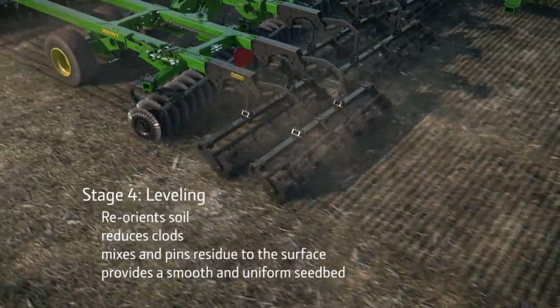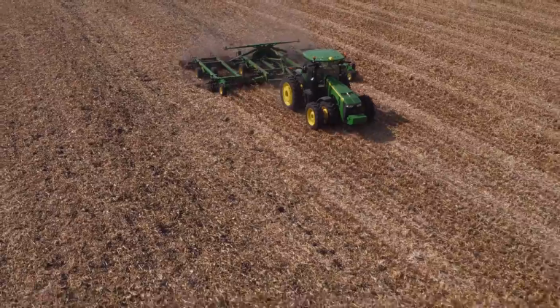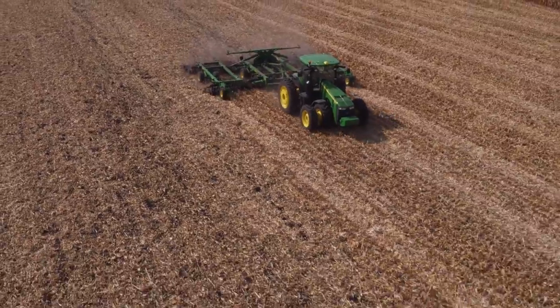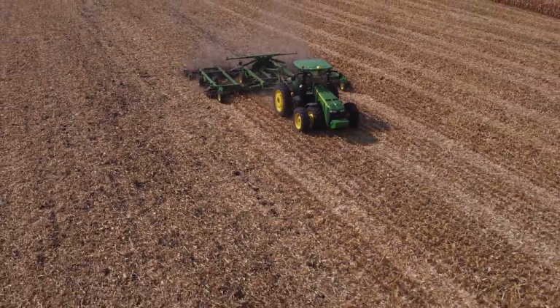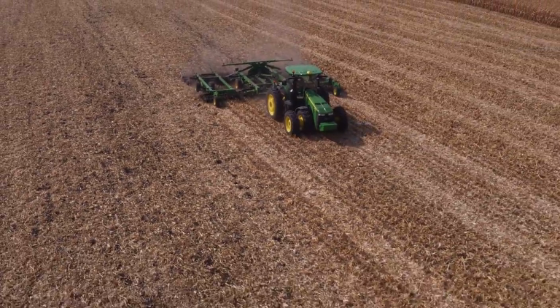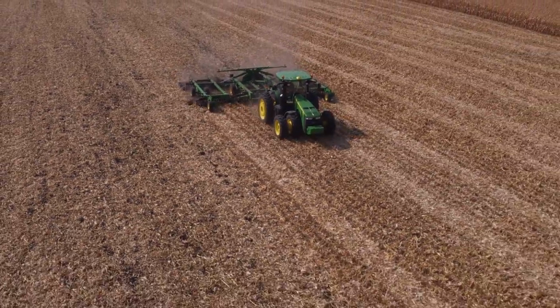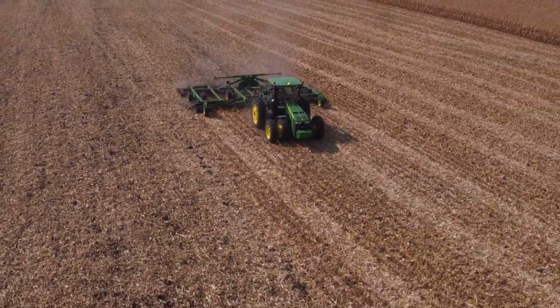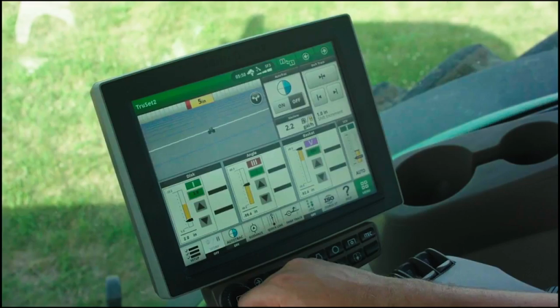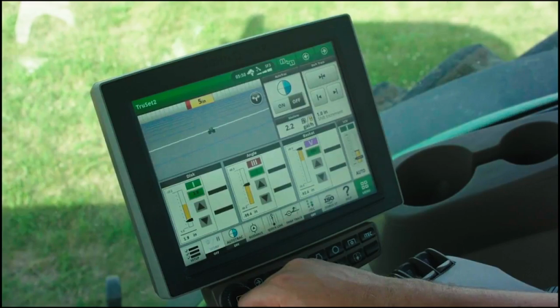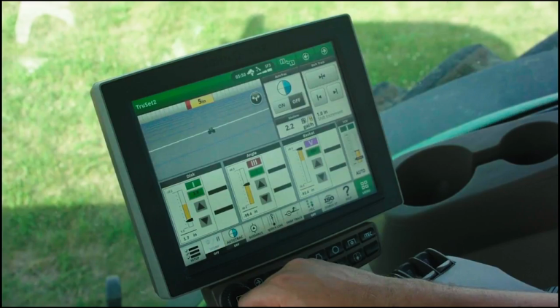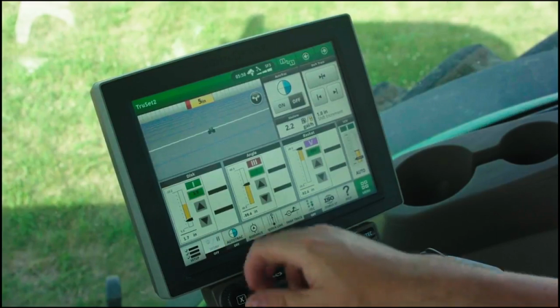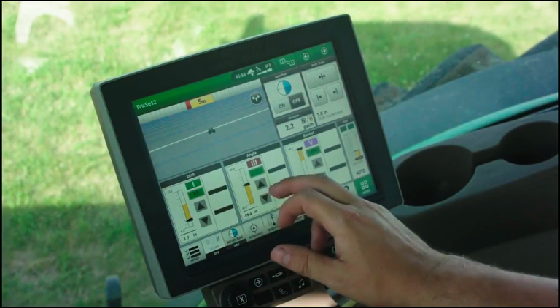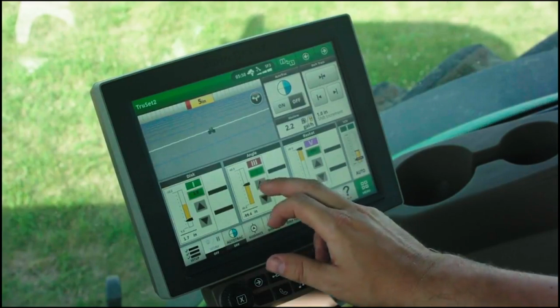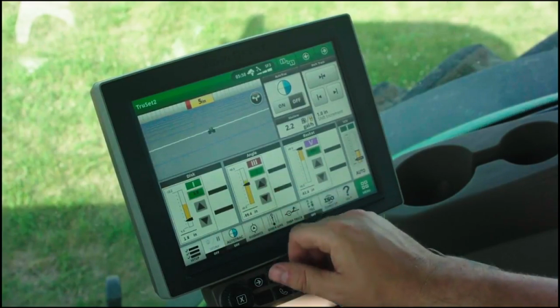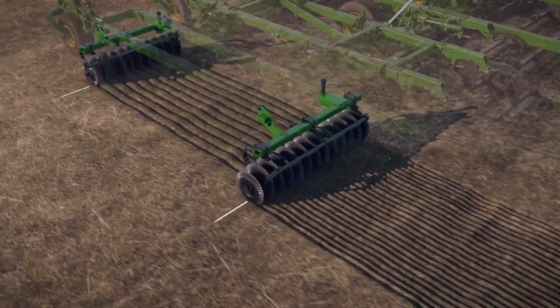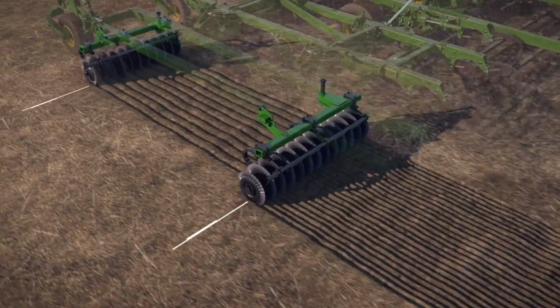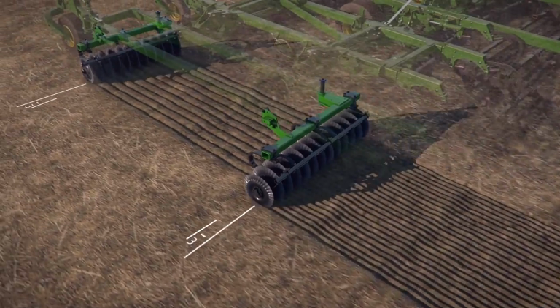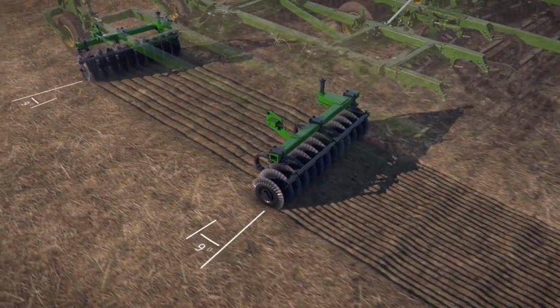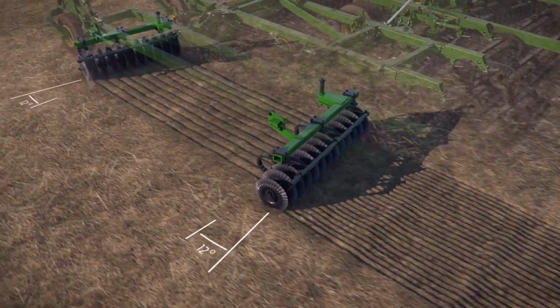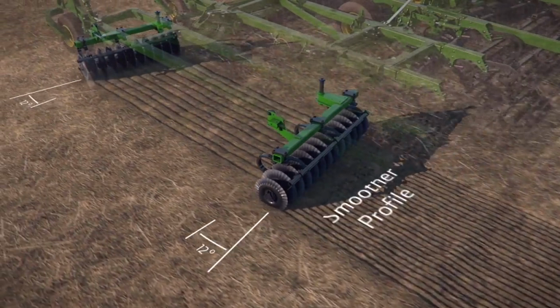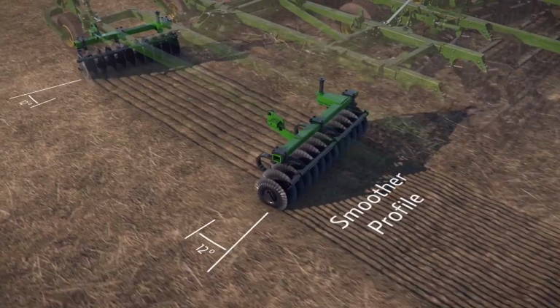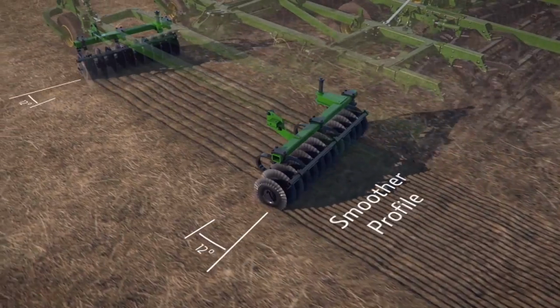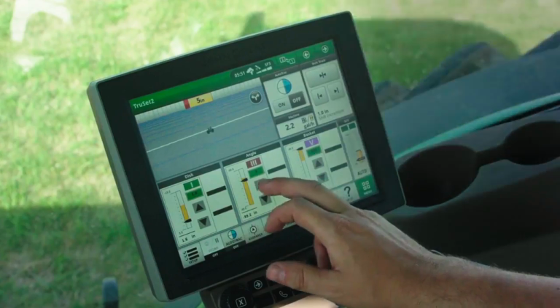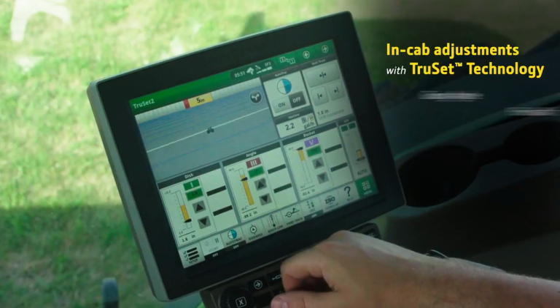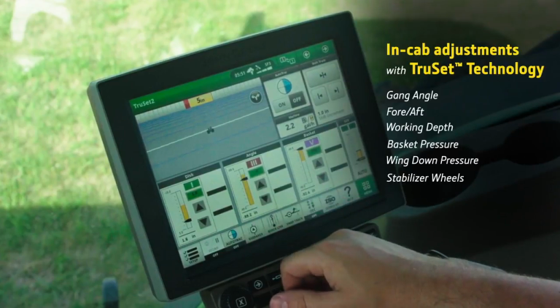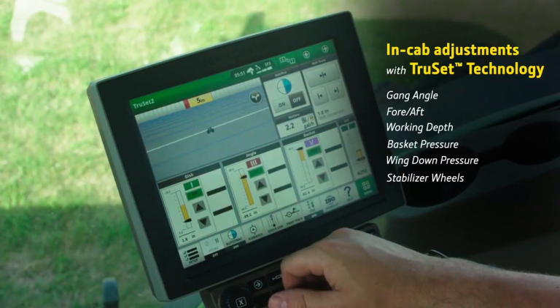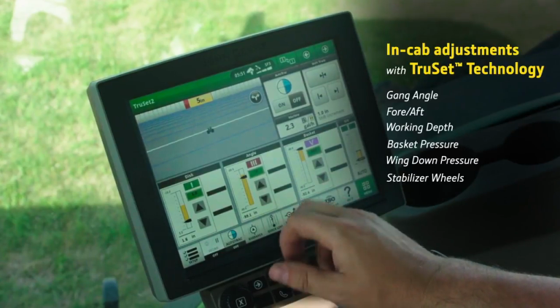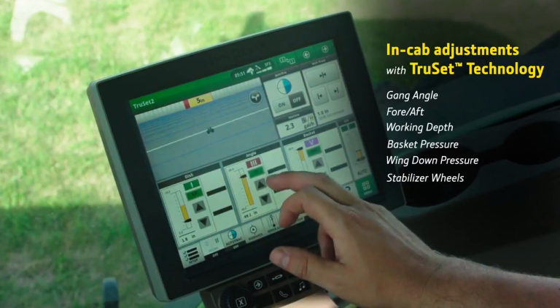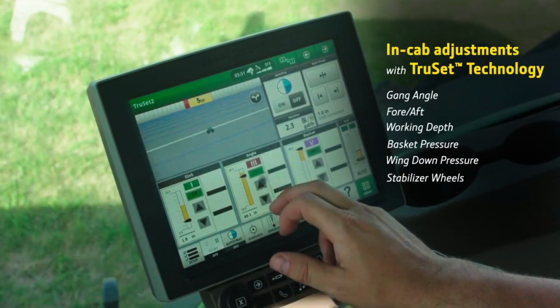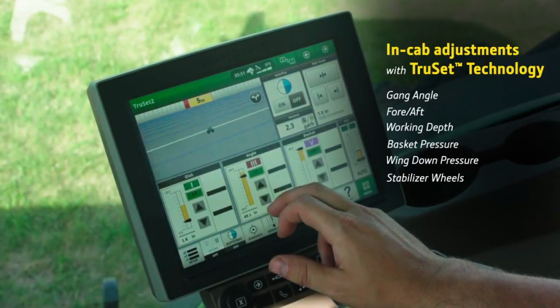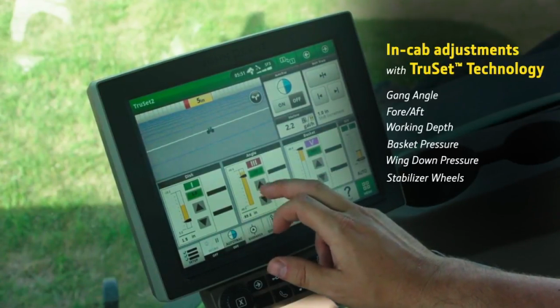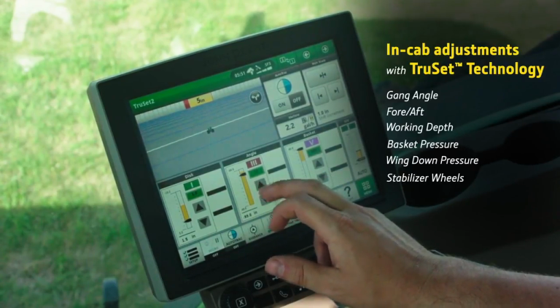To meet your precision ag needs, industry-exclusive TruSet provides automated adjustments with prescriptions. TruSet allows you to easily adjust the tool to changing field conditions from the cab in seconds.